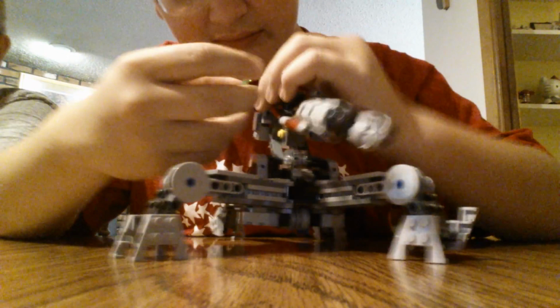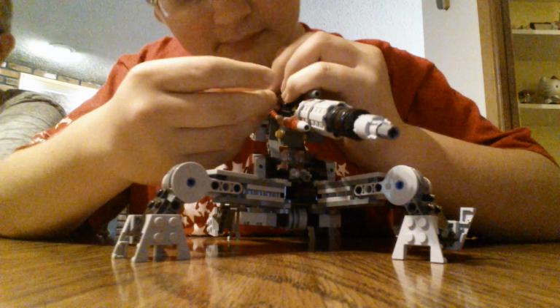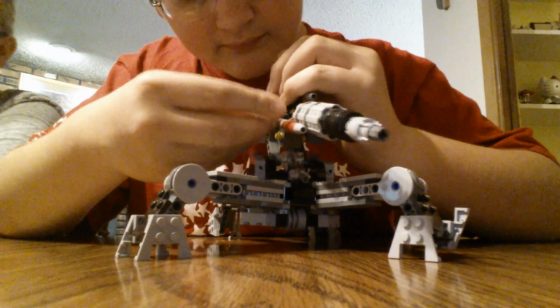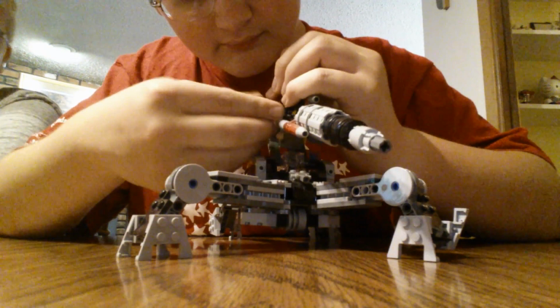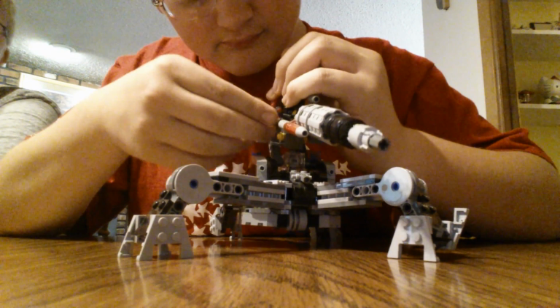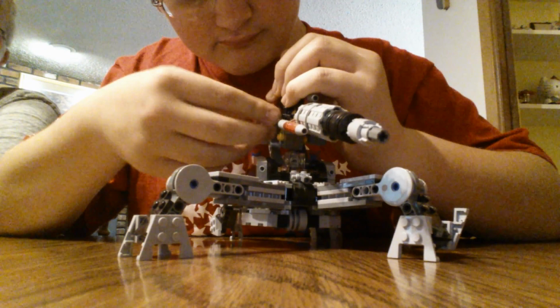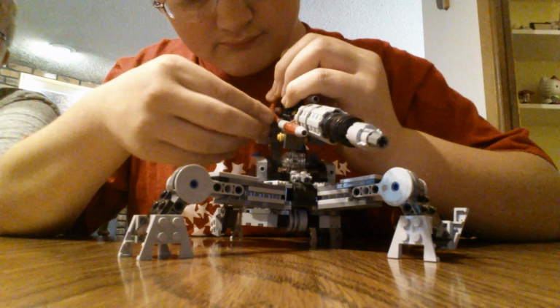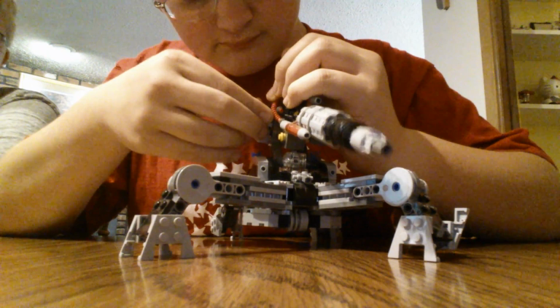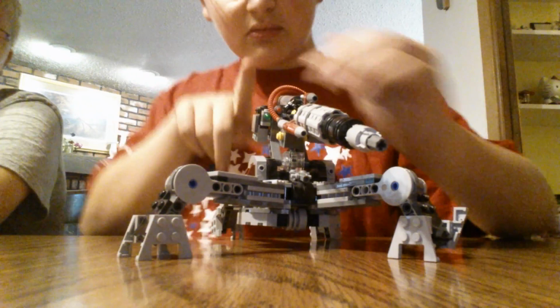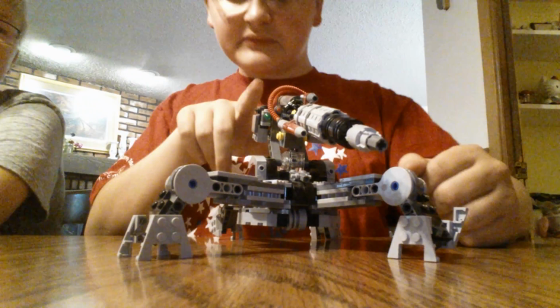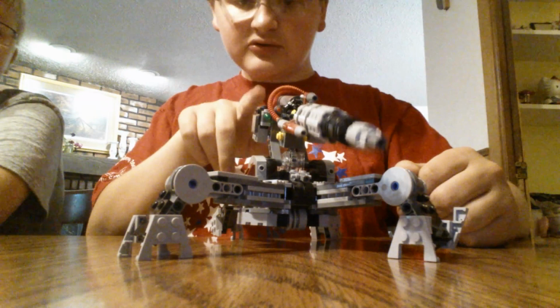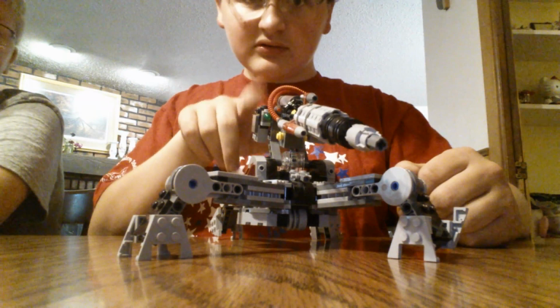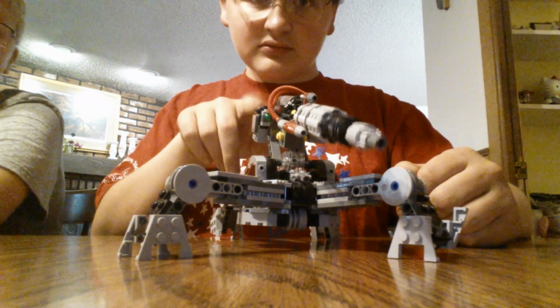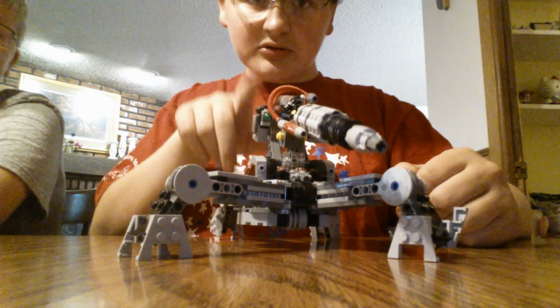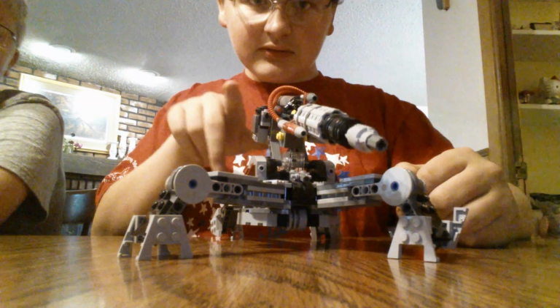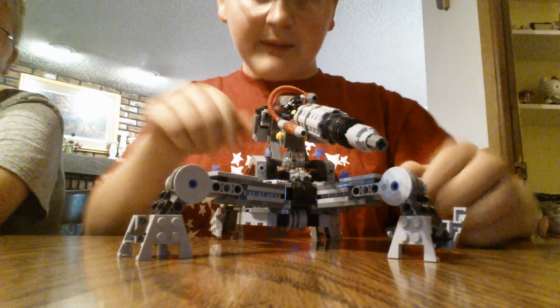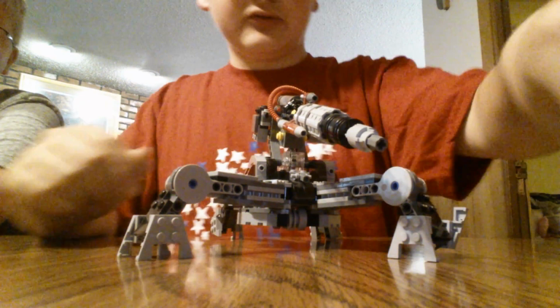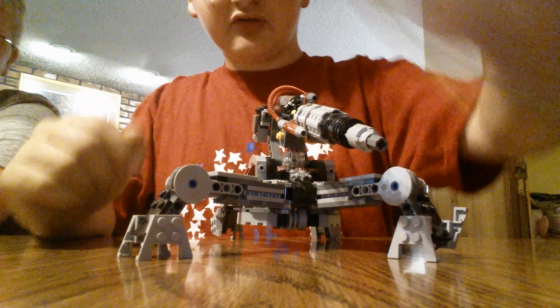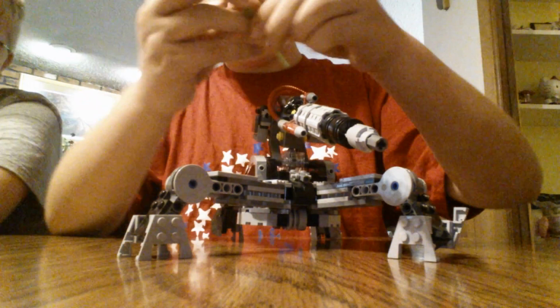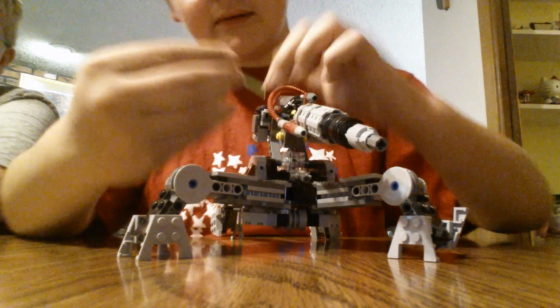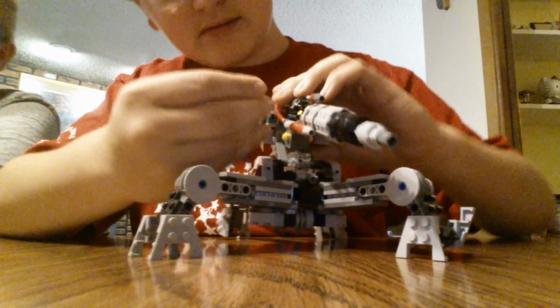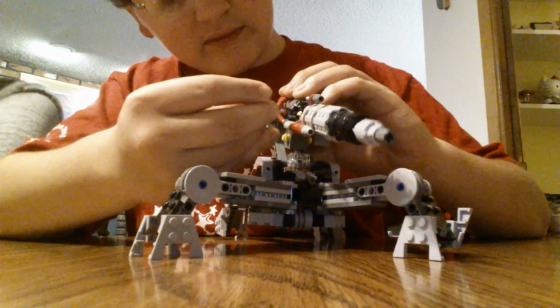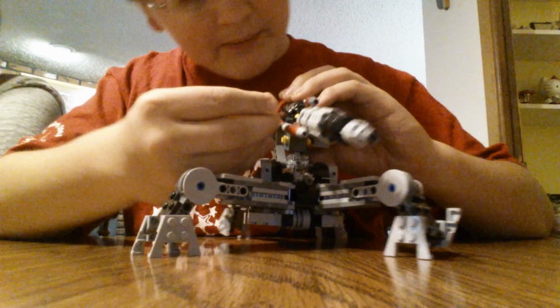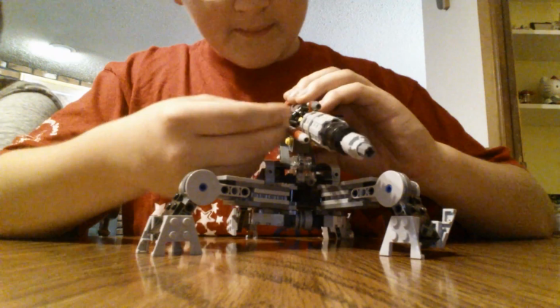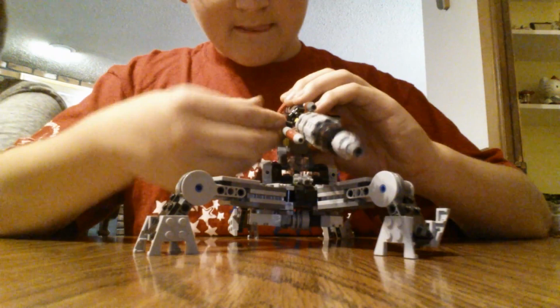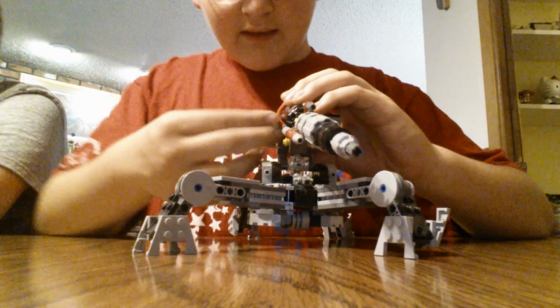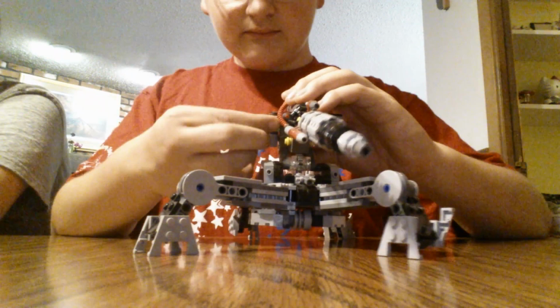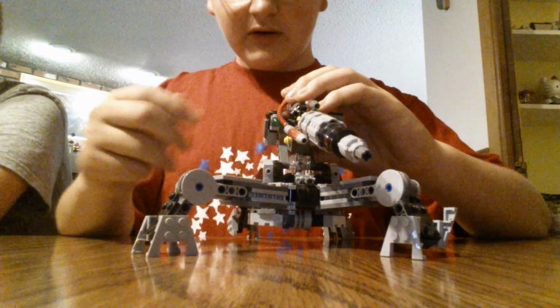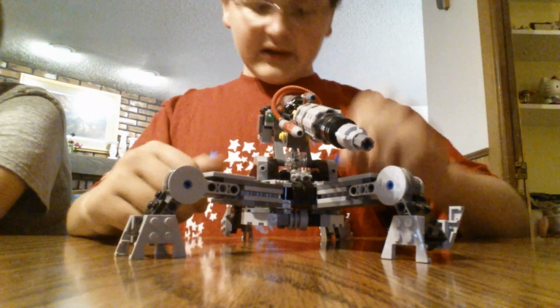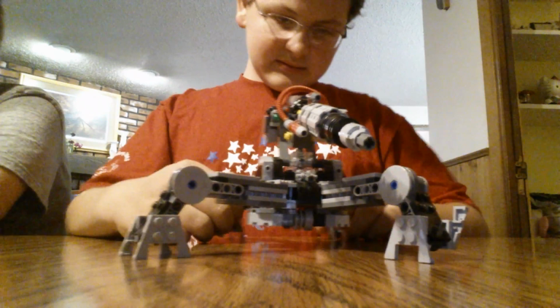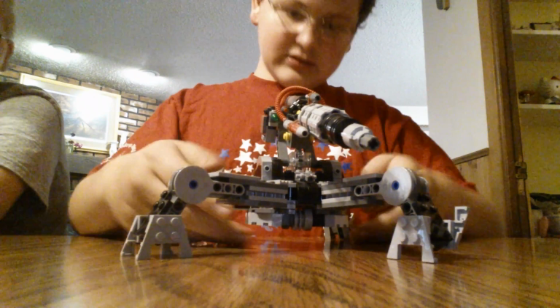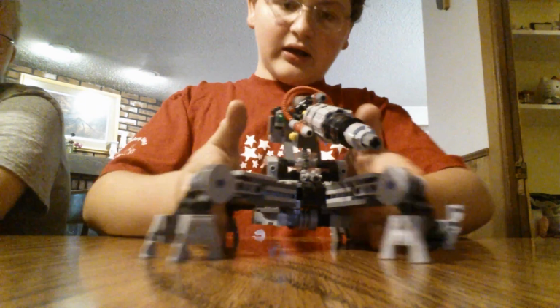The tubes get in the way, like, majorly. When you first build it, it's fine. But once the tubes get a little broken in — just tap it and it shoots. Just give it a little tap and it'll click.